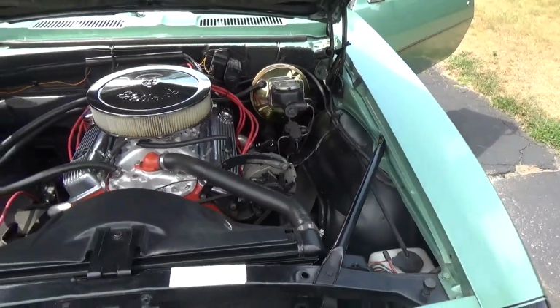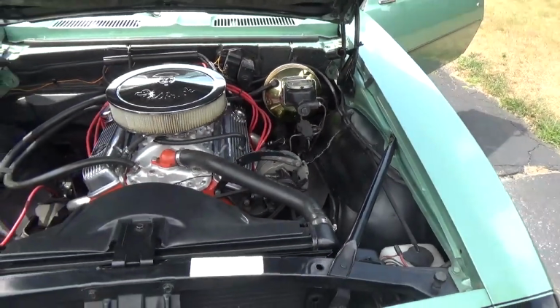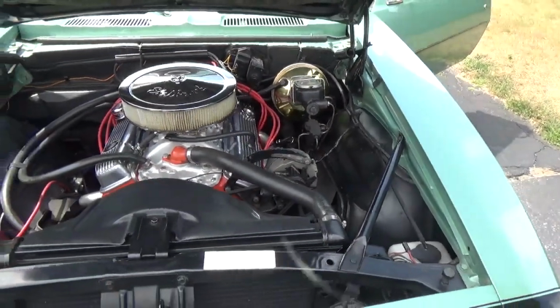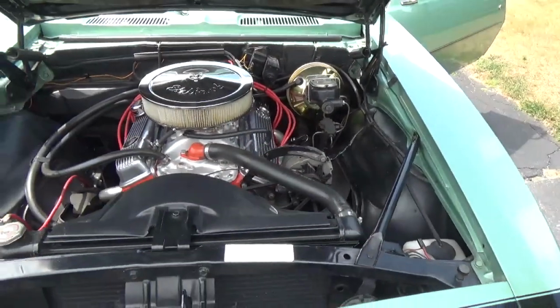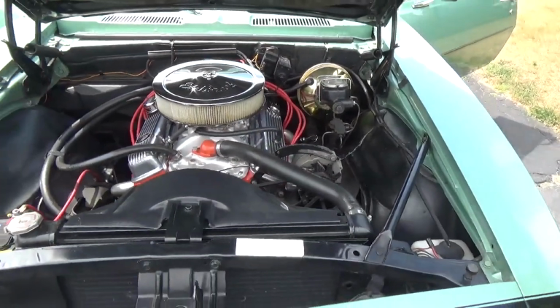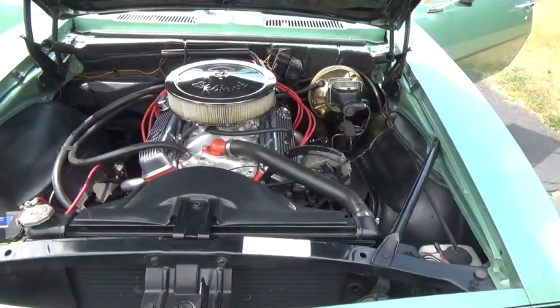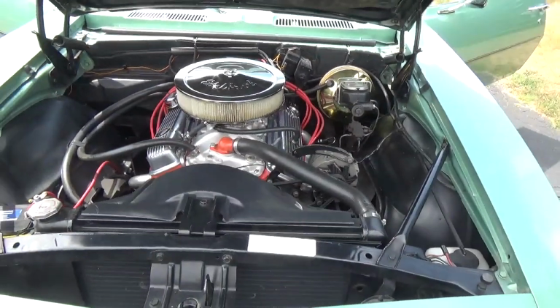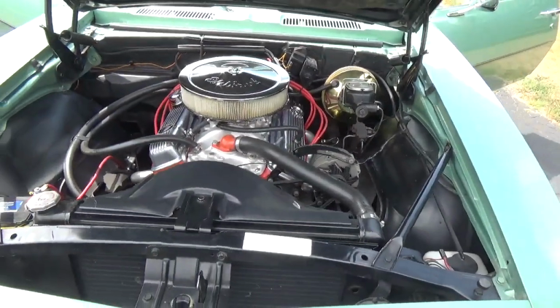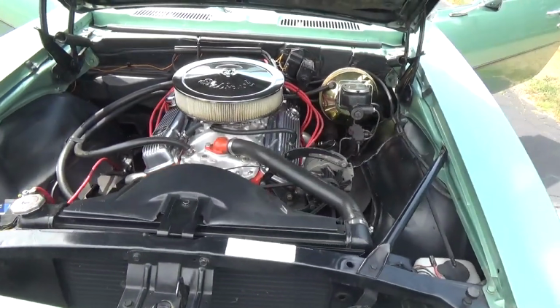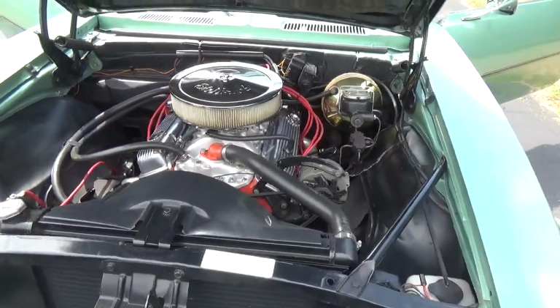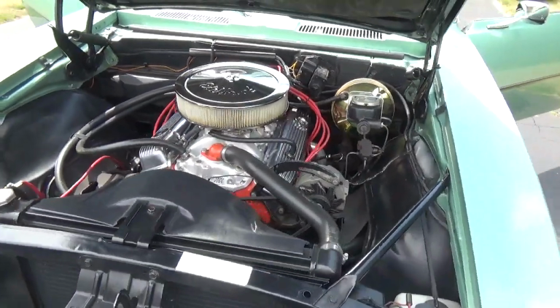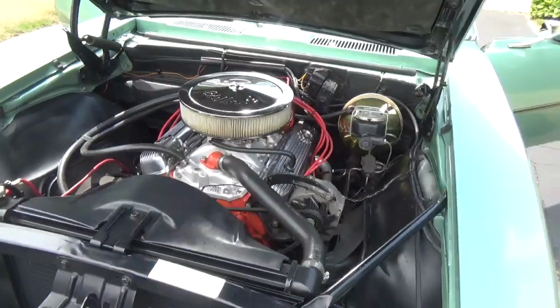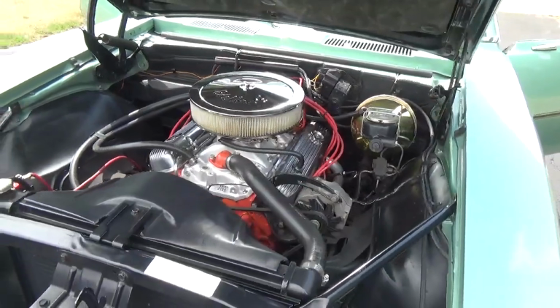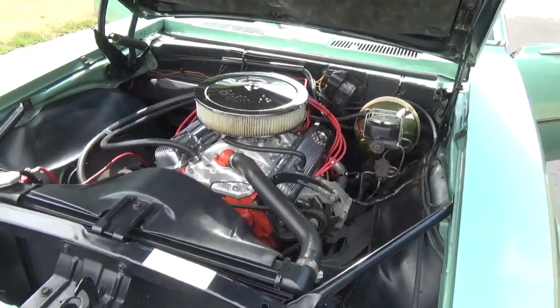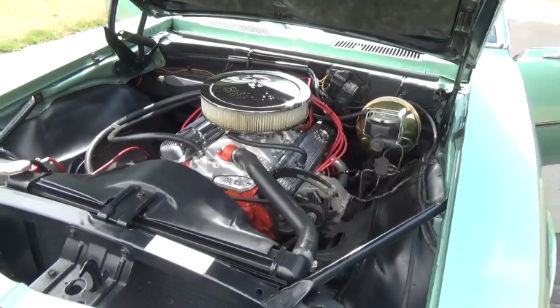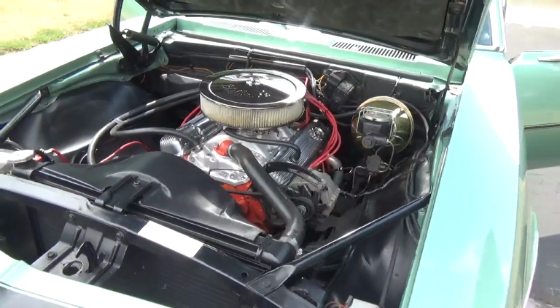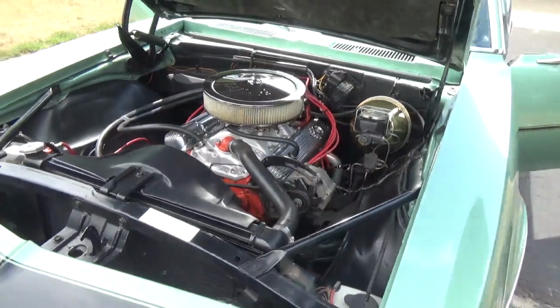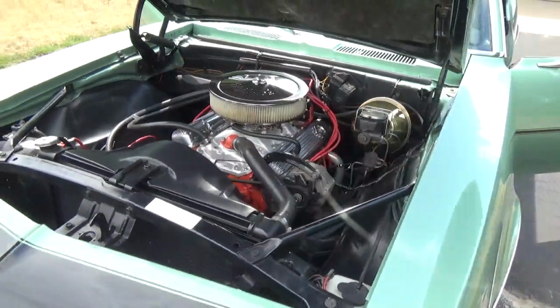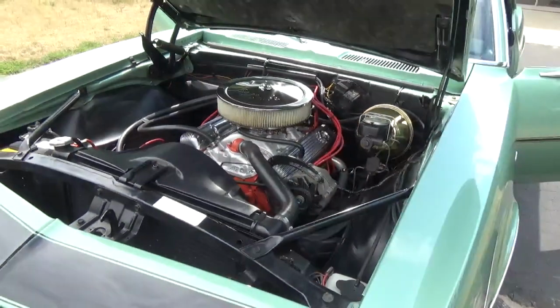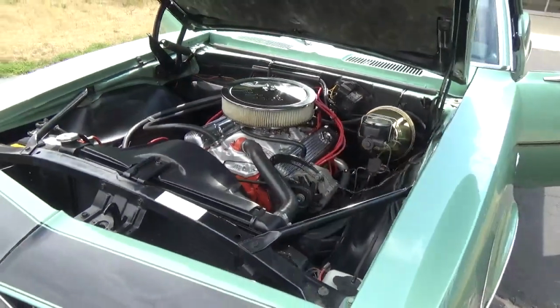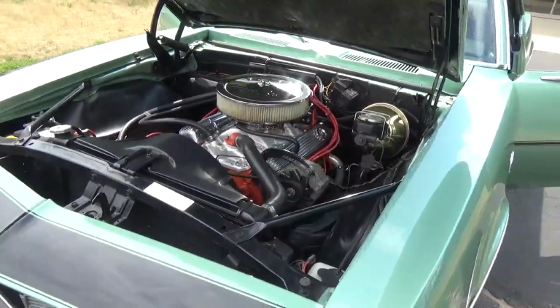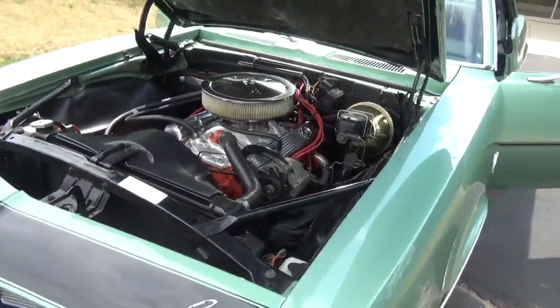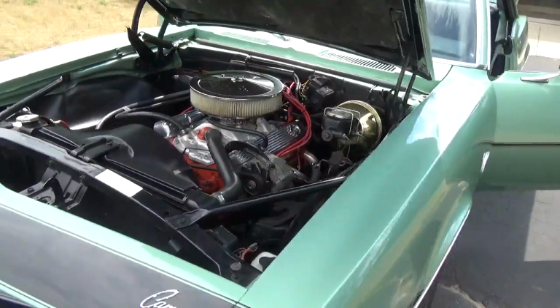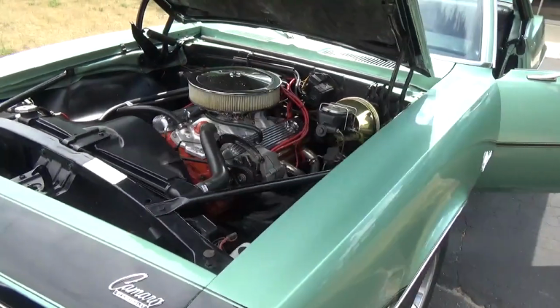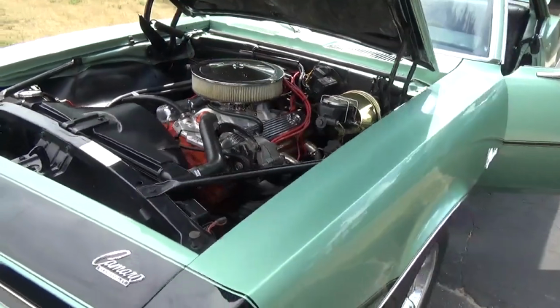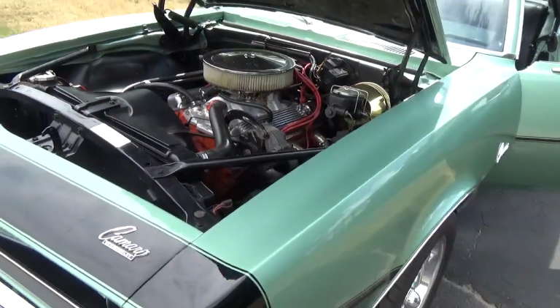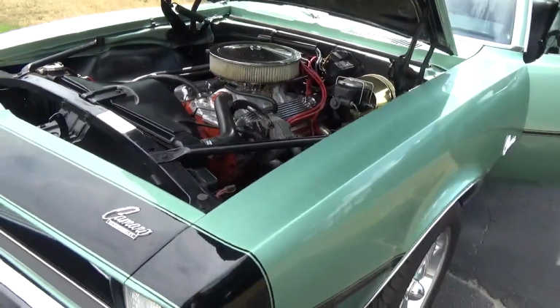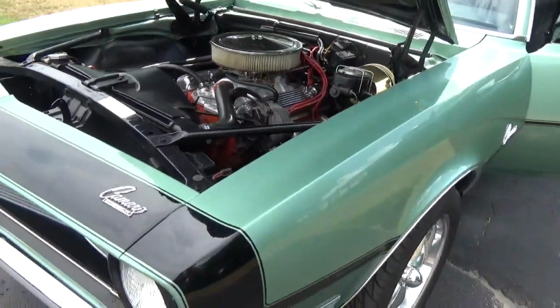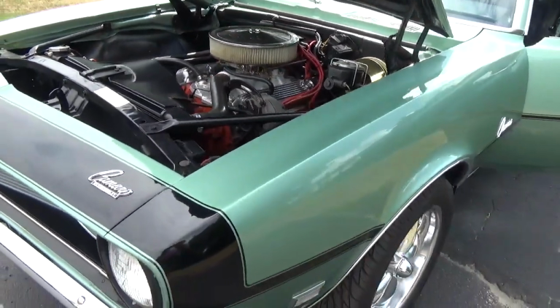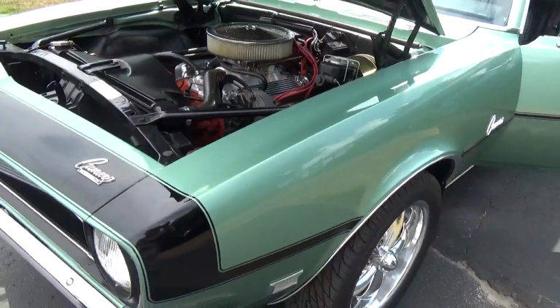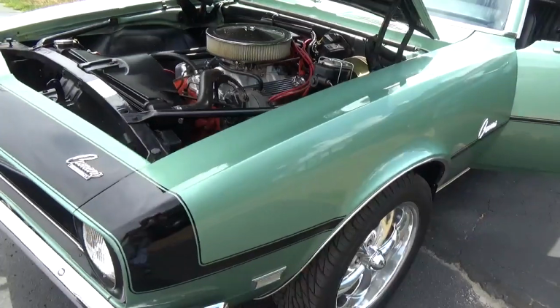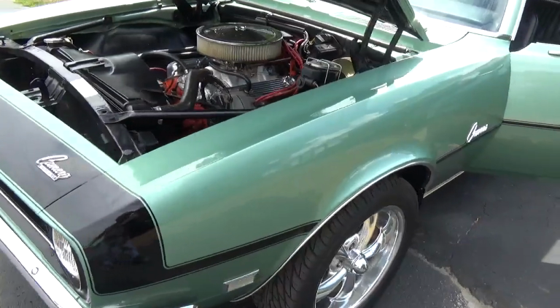The motor has been replaced. It is a 300-horse 350 with an aluminum intake and a Holley carb on it.